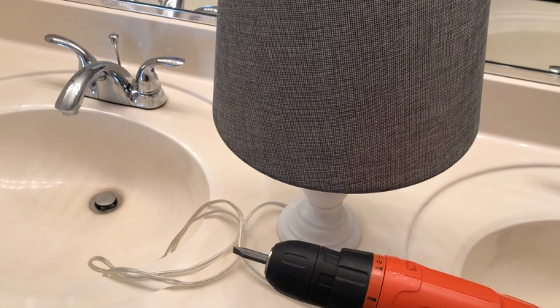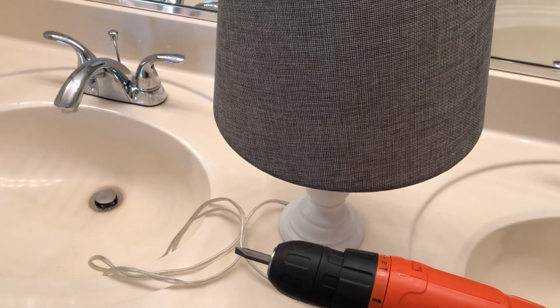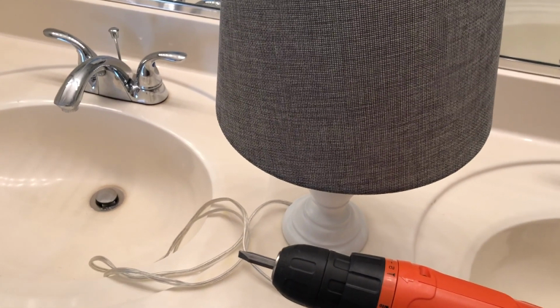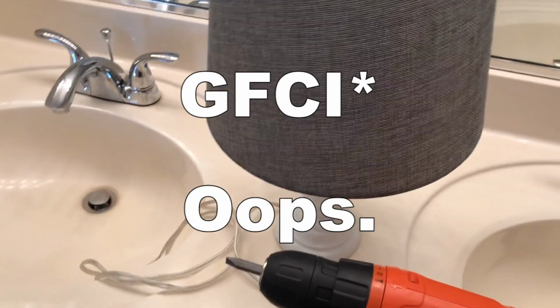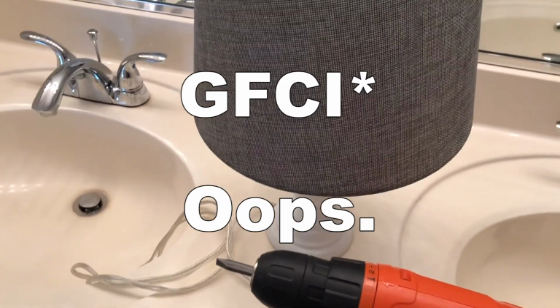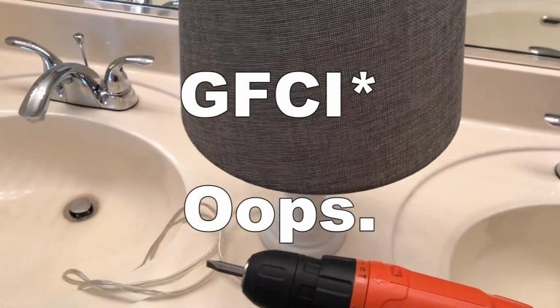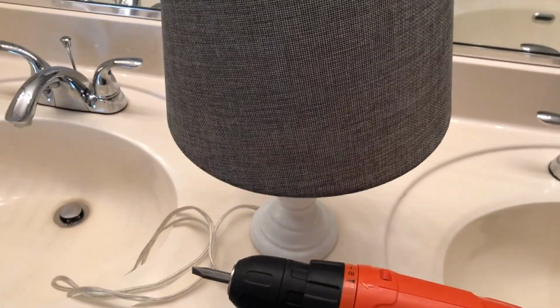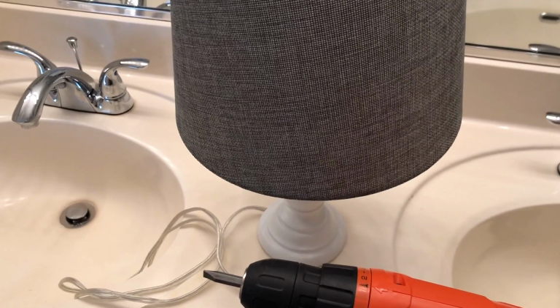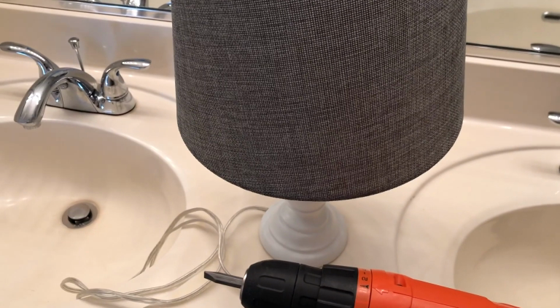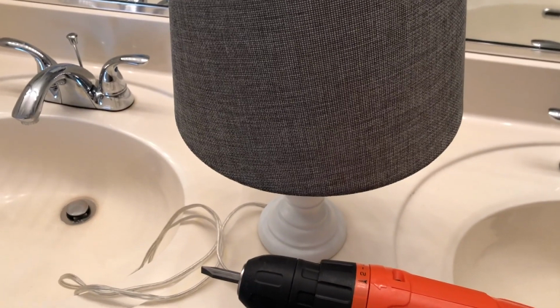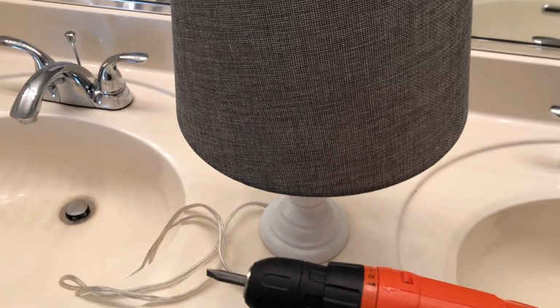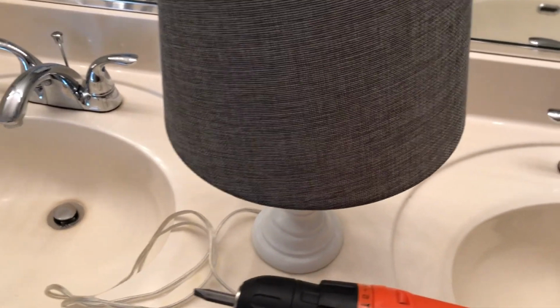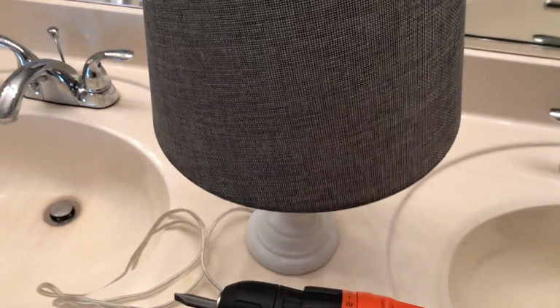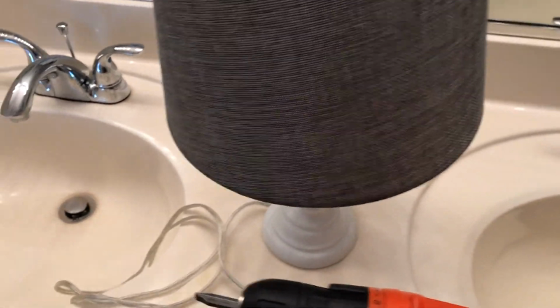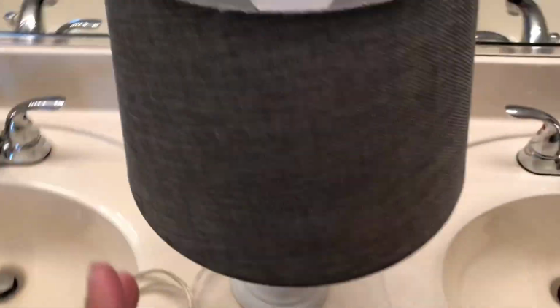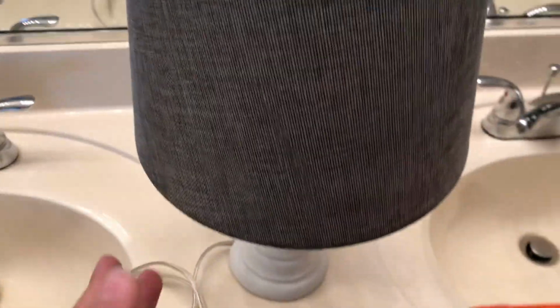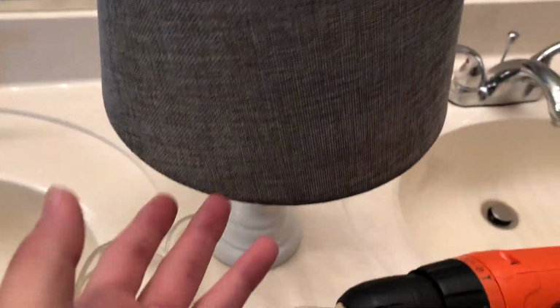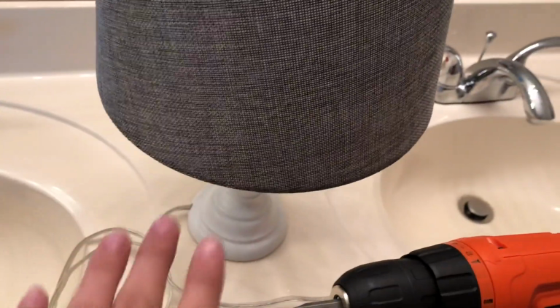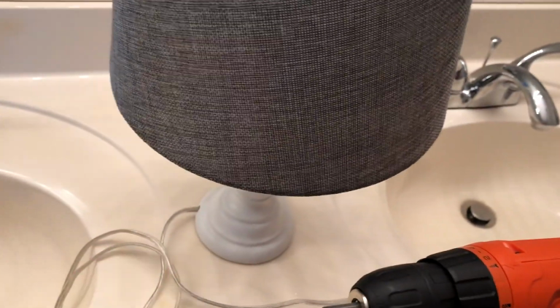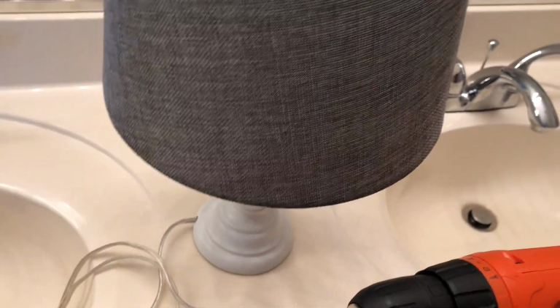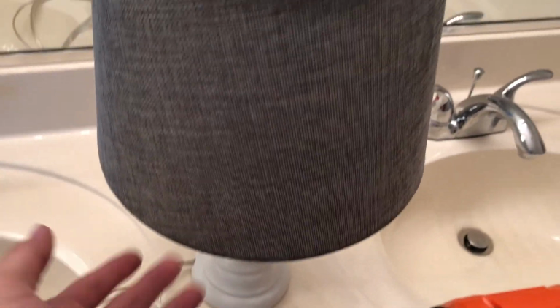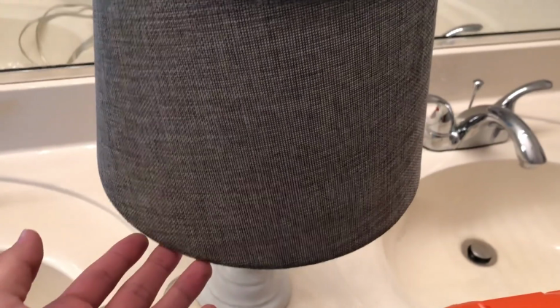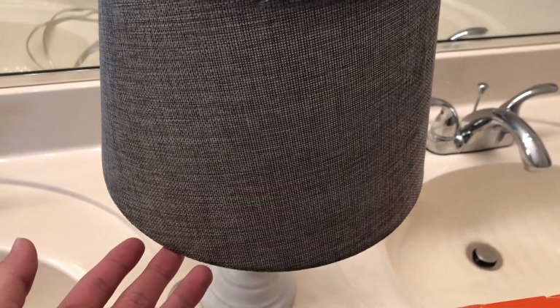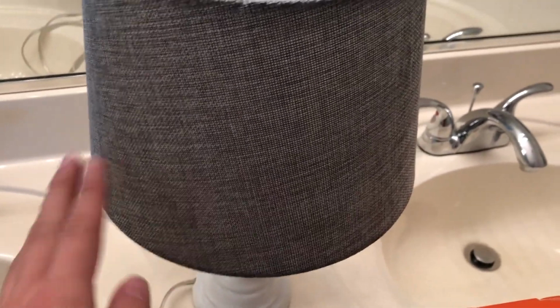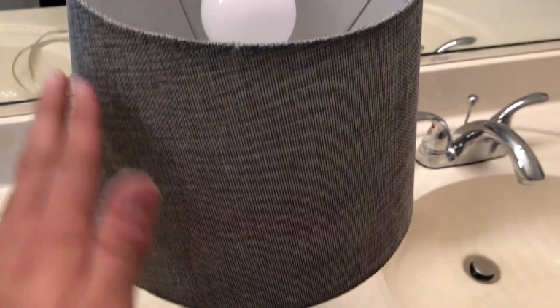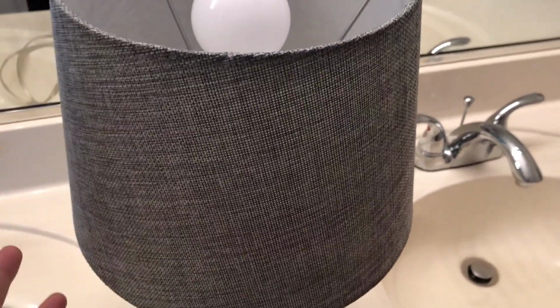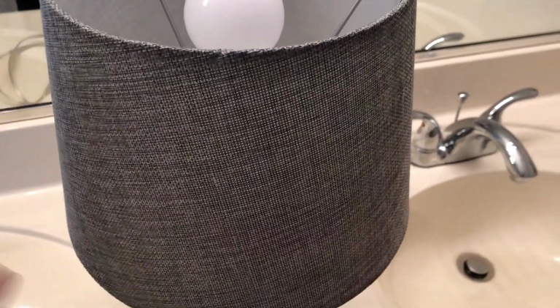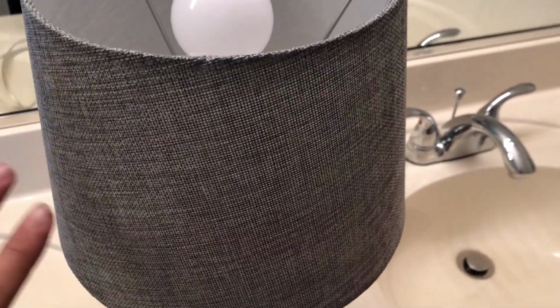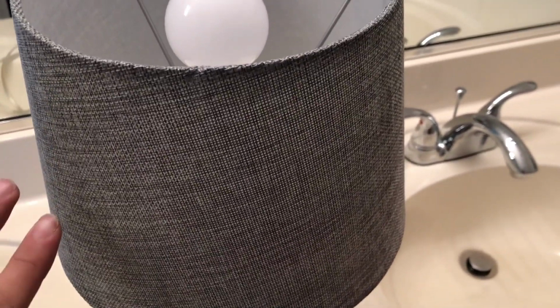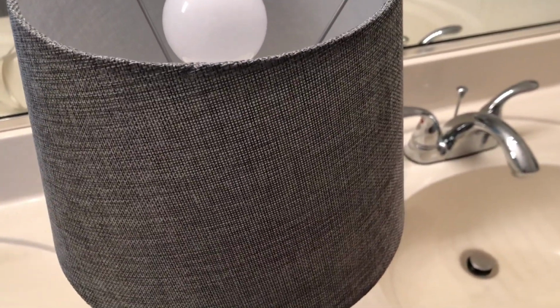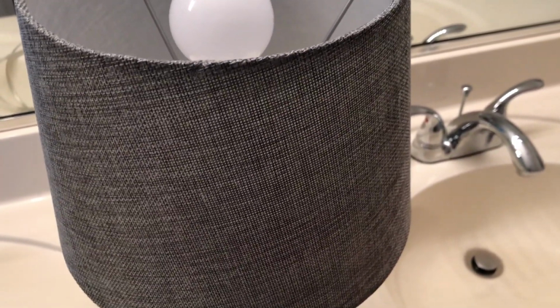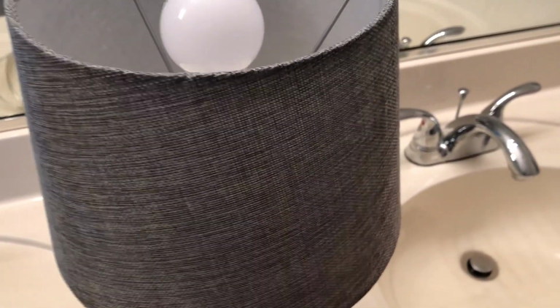Our setup for the GFCI test is going to be pretty simple. I don't have a multimeter on me right now, so I'm going to use a lamp and make sure that it turns on, and when the switch is flipped that it turns off.